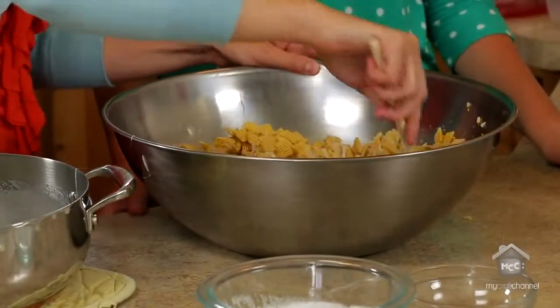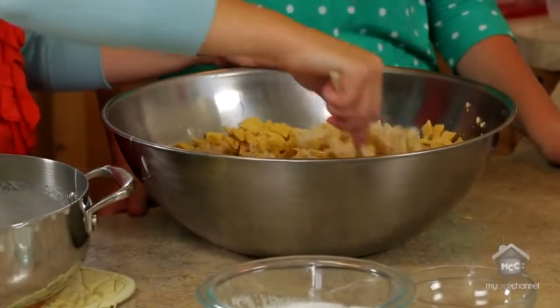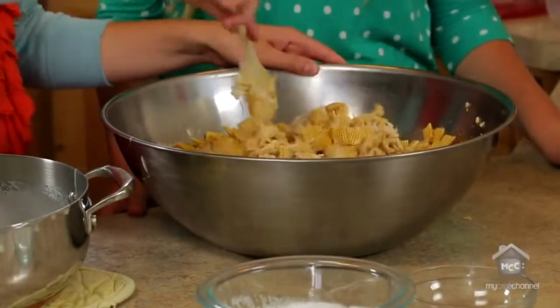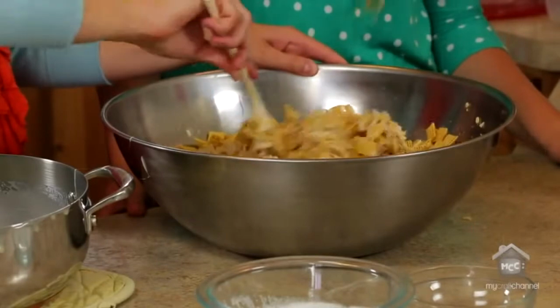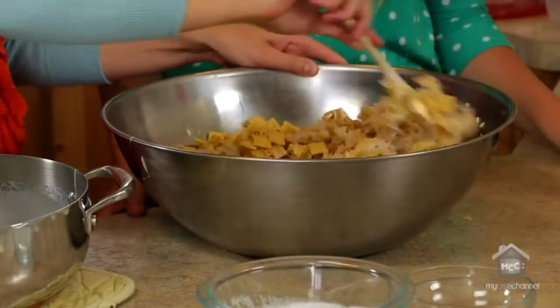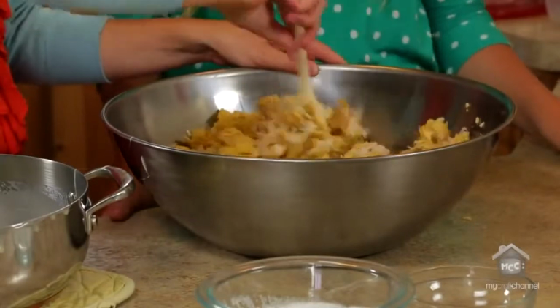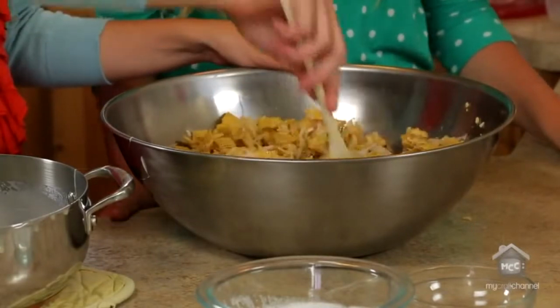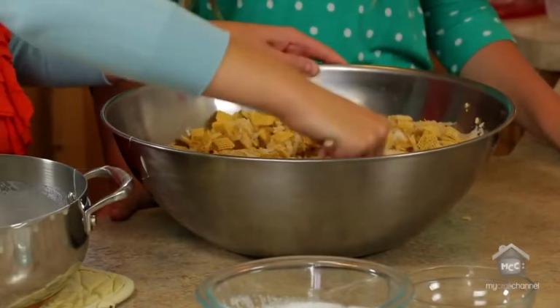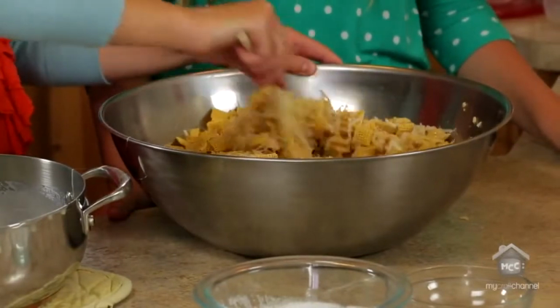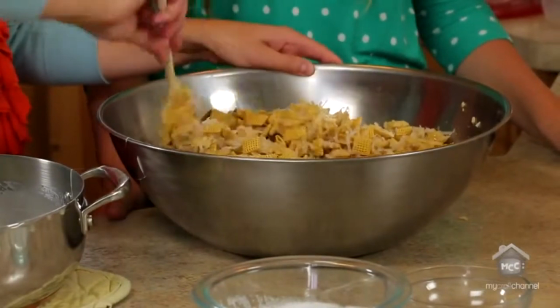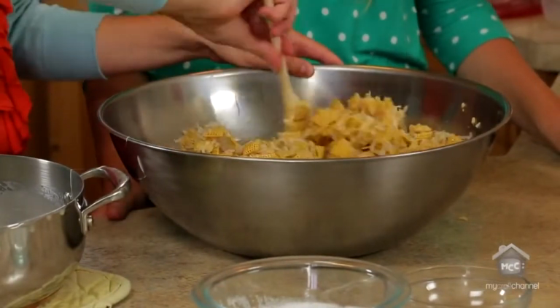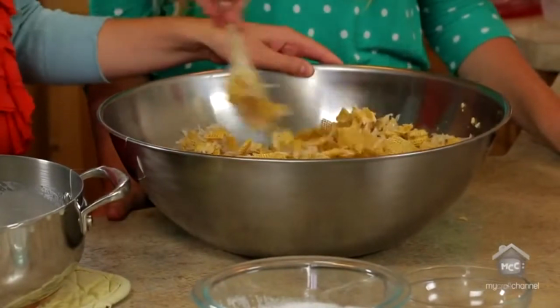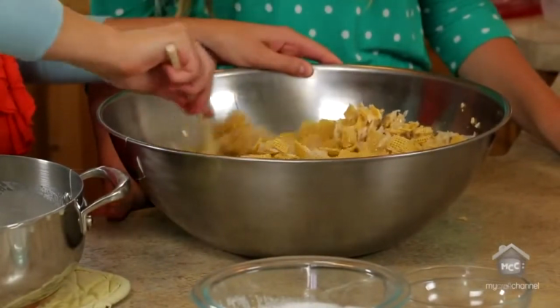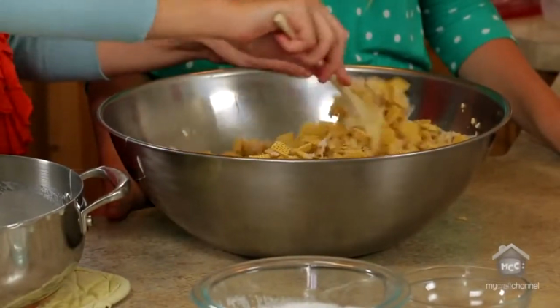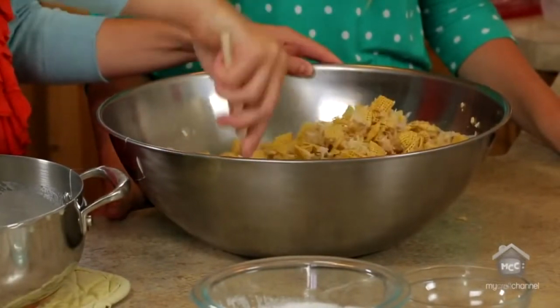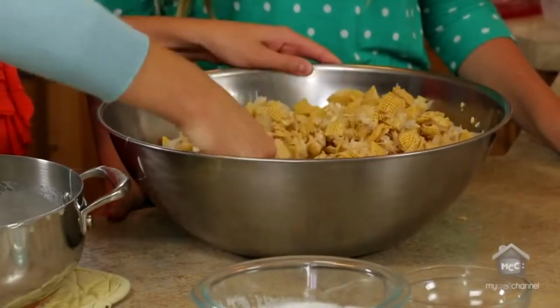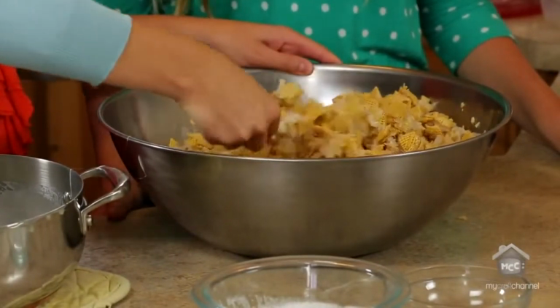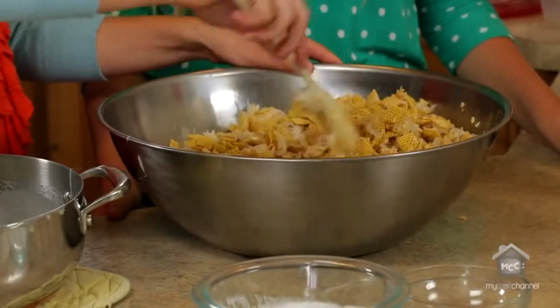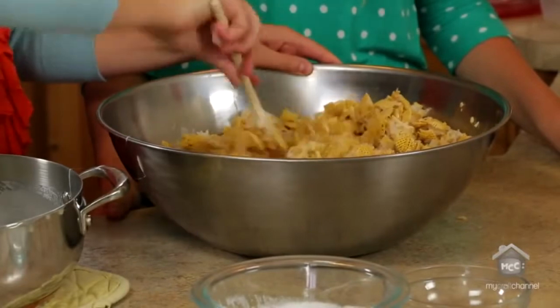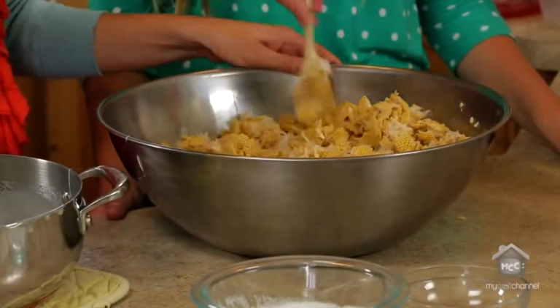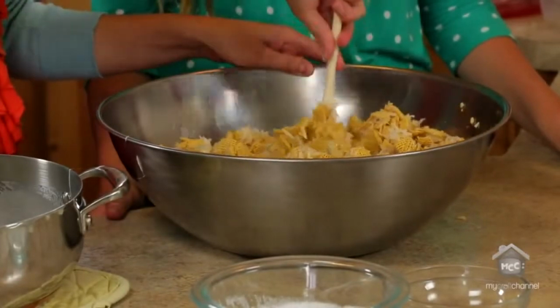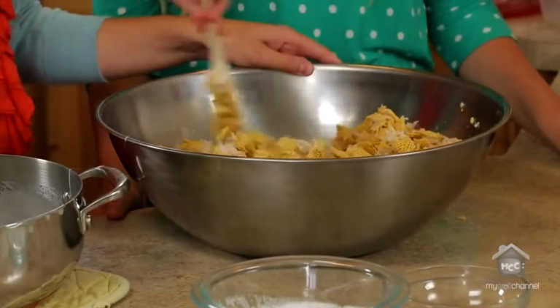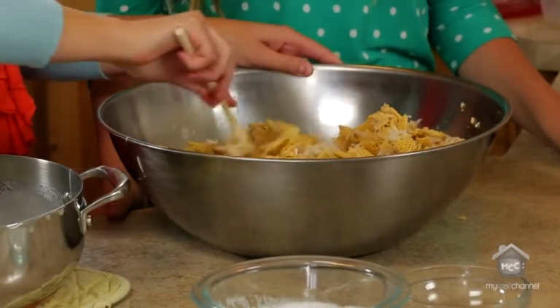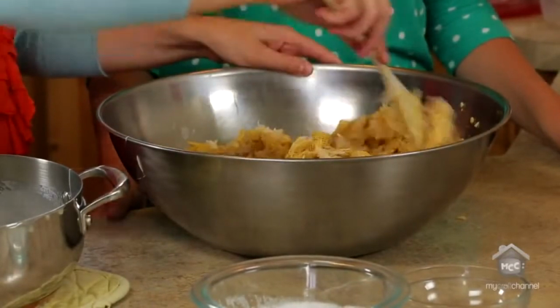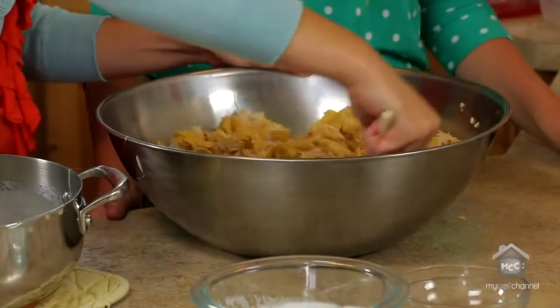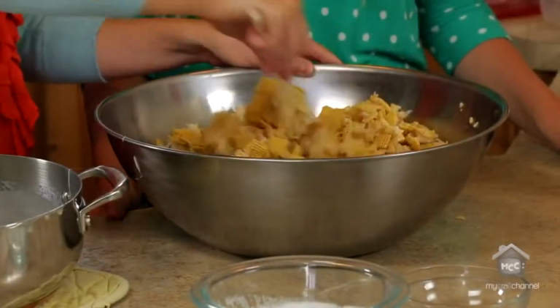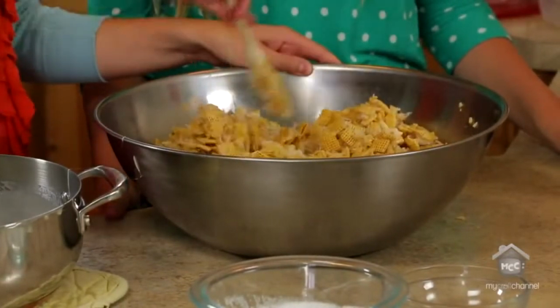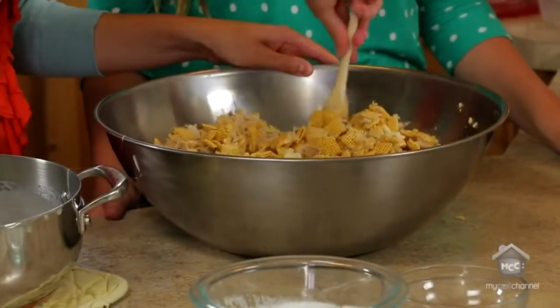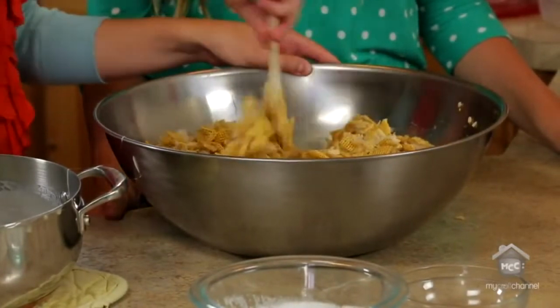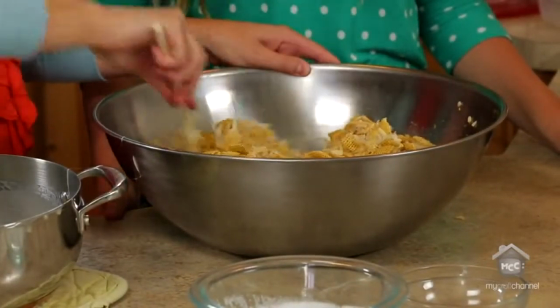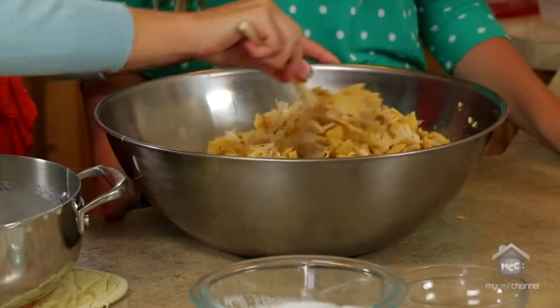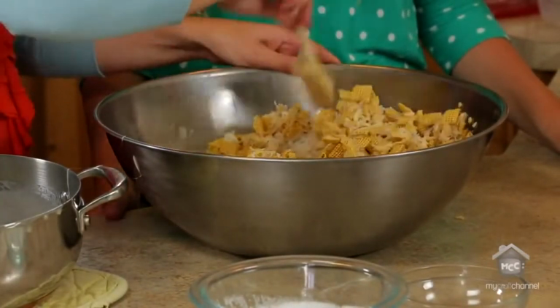Our mom used to make this every Christmas for our neighbors. We would literally have pounds of this in our kitchen to bring to everybody else. It was always a novelty when we actually got some of it ourselves. It's a holiday favorite.